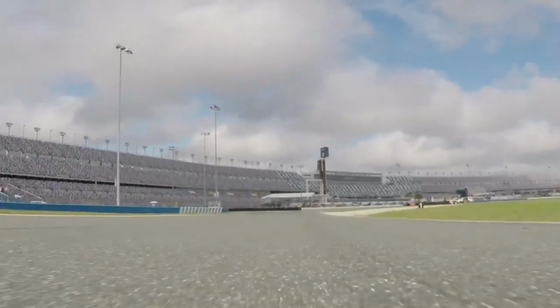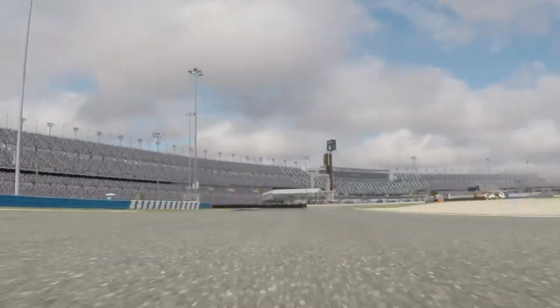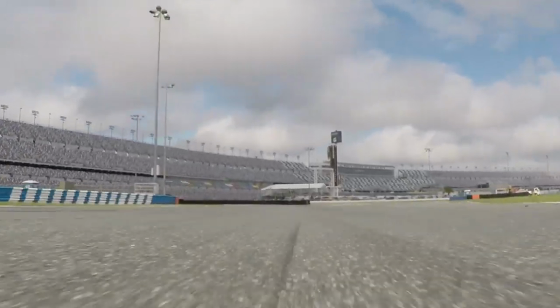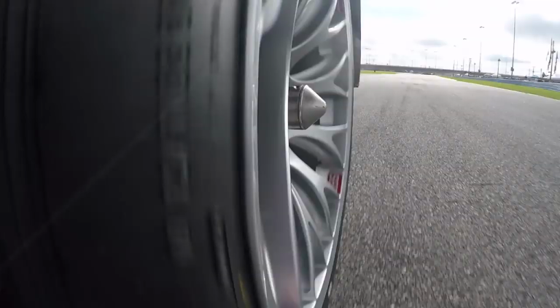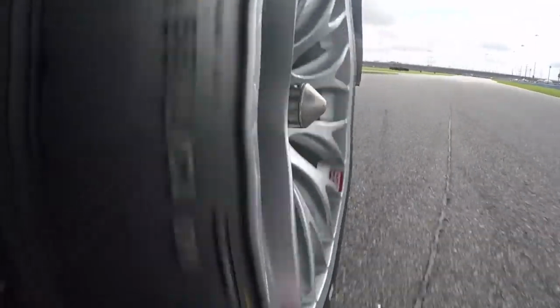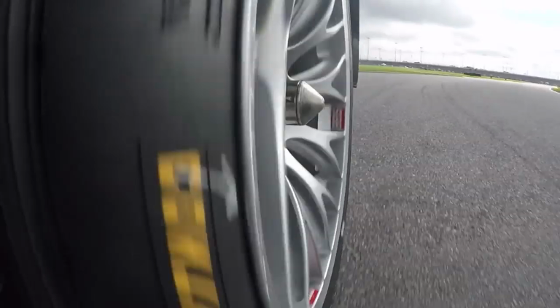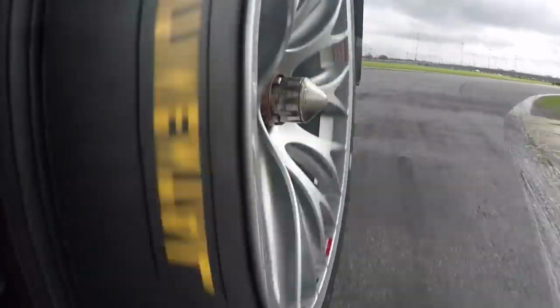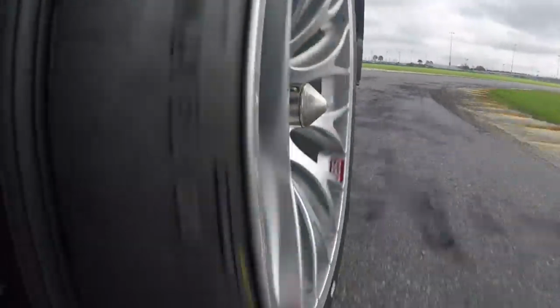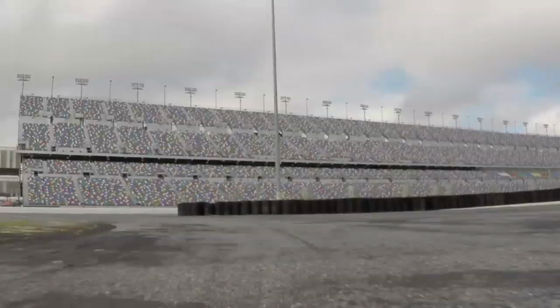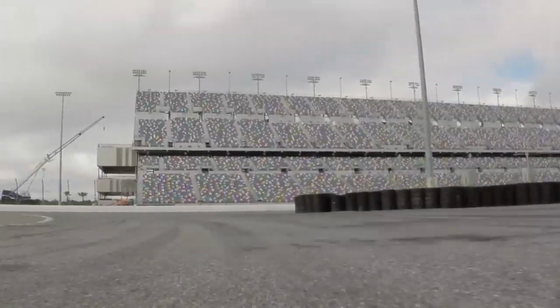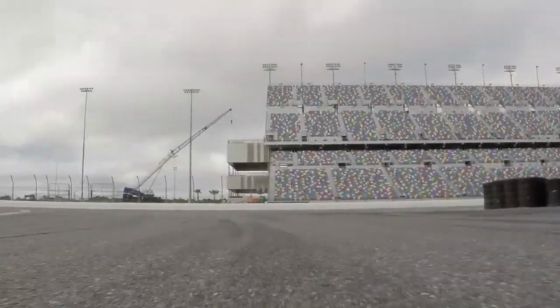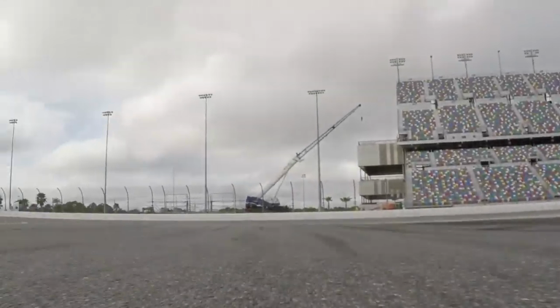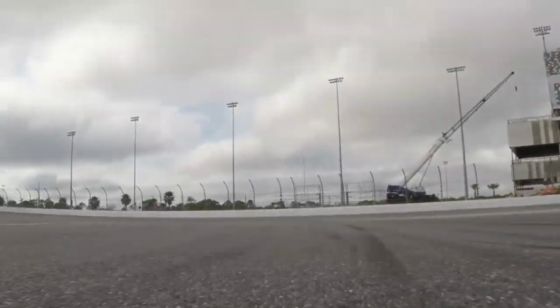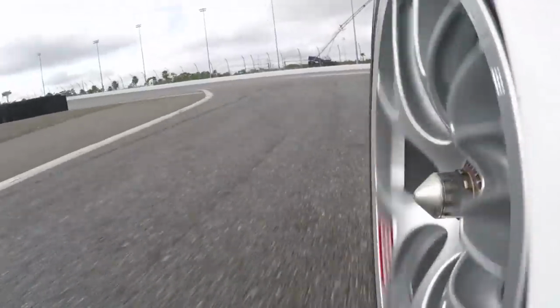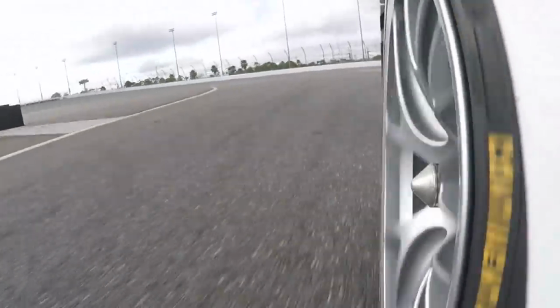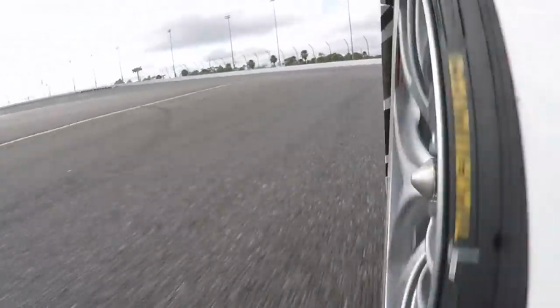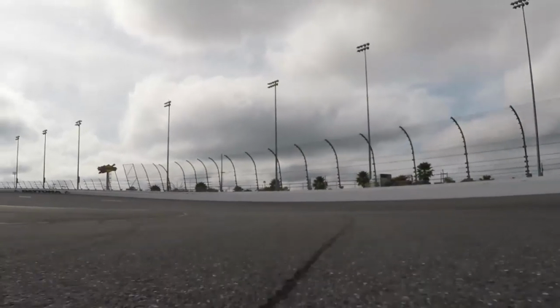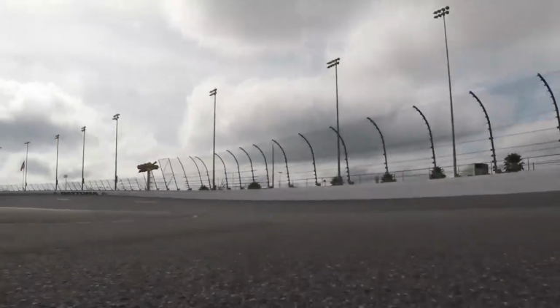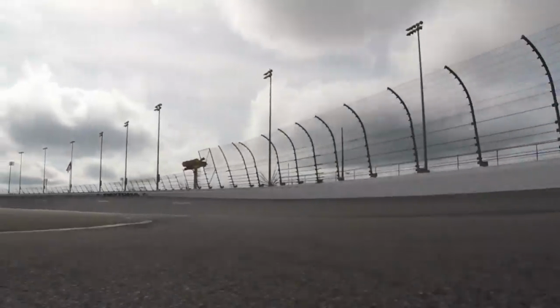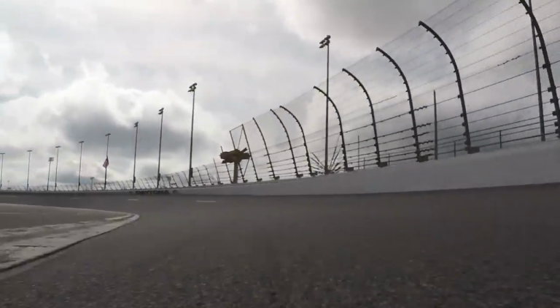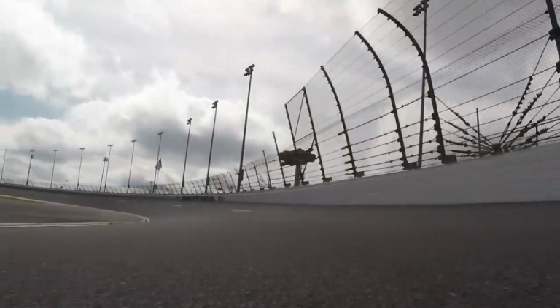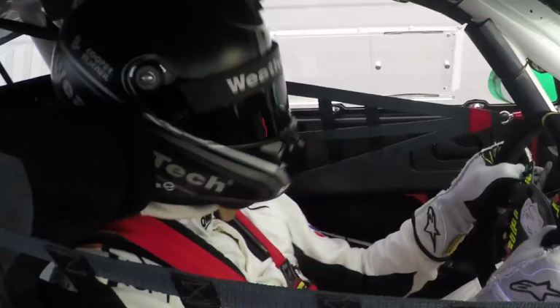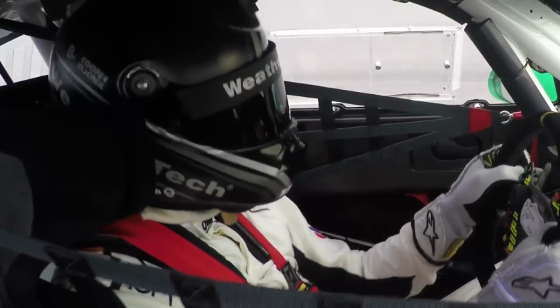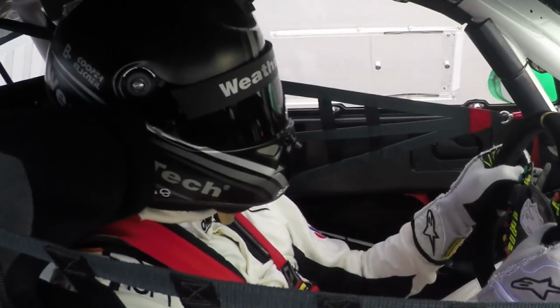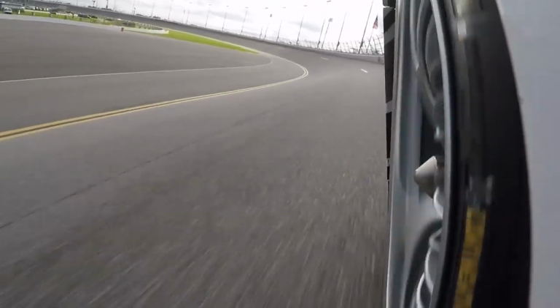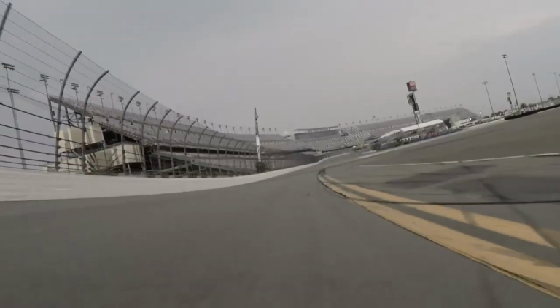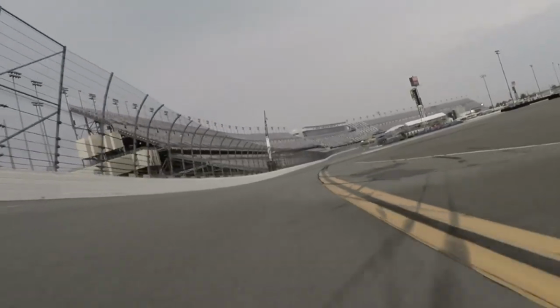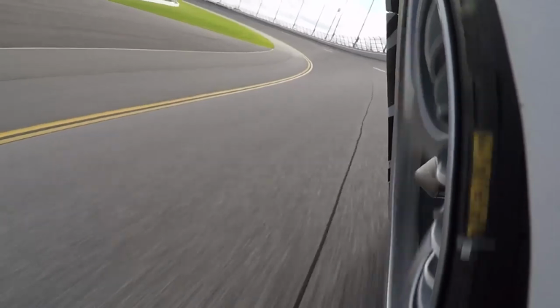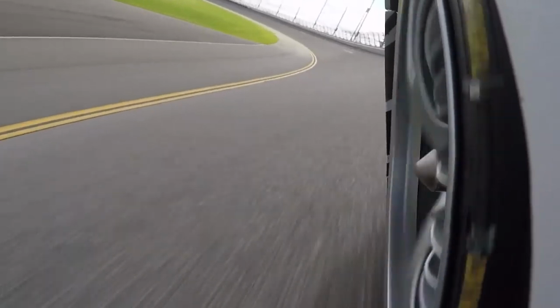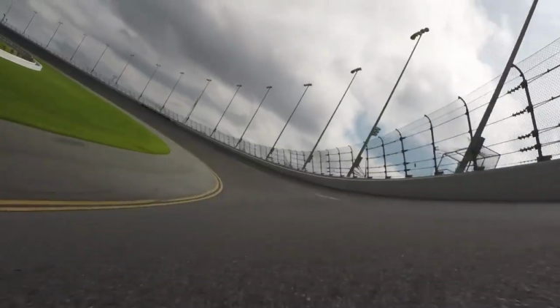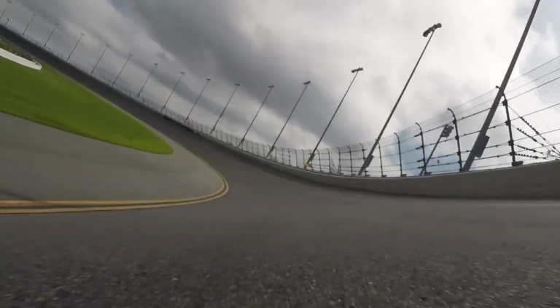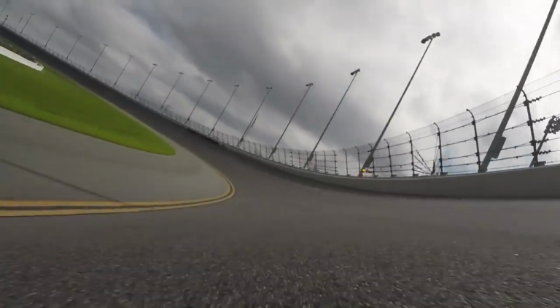Up to fourth gear for turn six, down to second gear, hard on the brakes, all the way to the apex, and flat on the throttle. We have a little oversteer right there, you can see. And then we're onto the banking — up through the gears, fourth, fifth, sixth gear on the gorgeous banks of Daytona International Speedway.